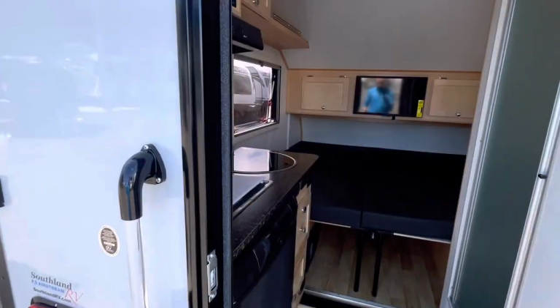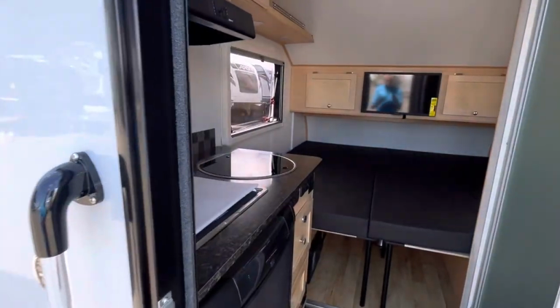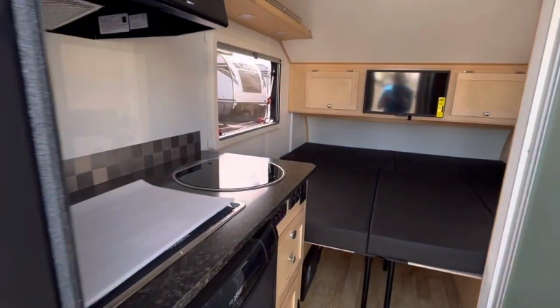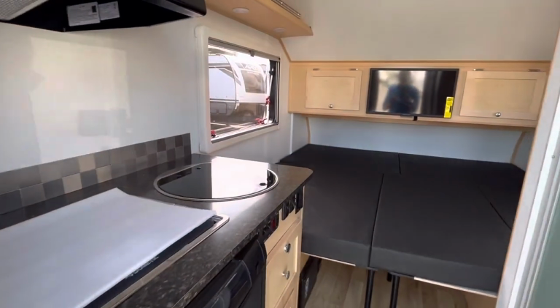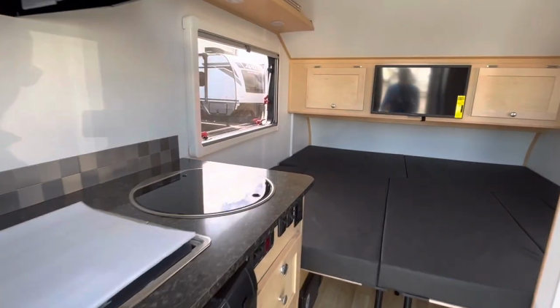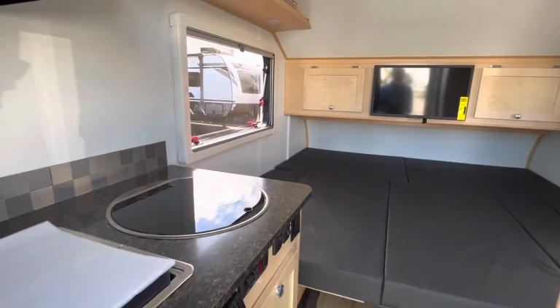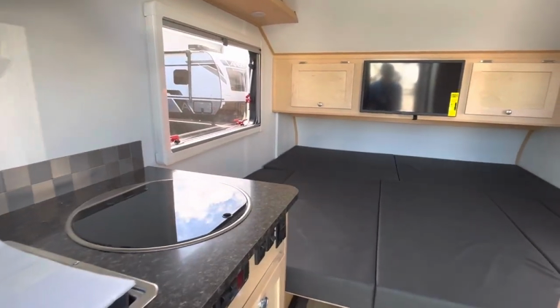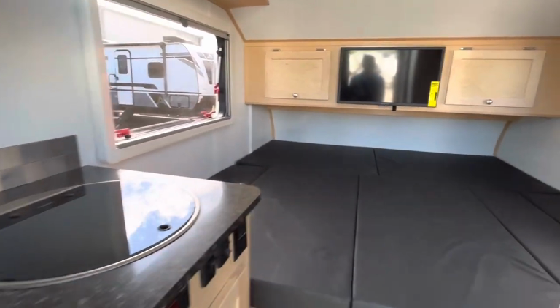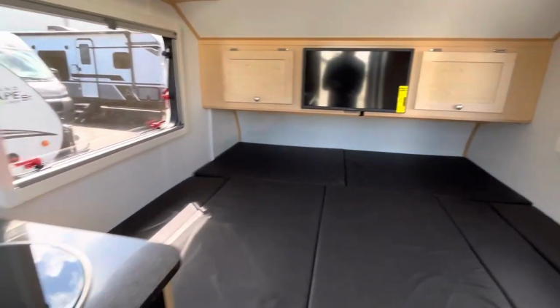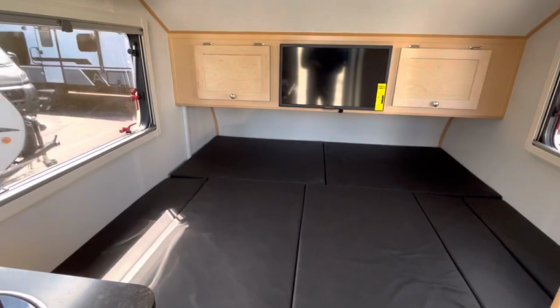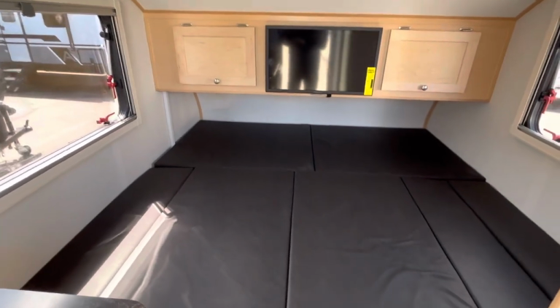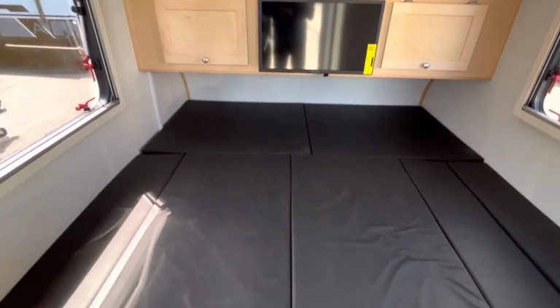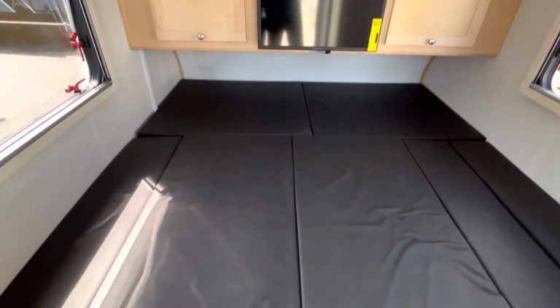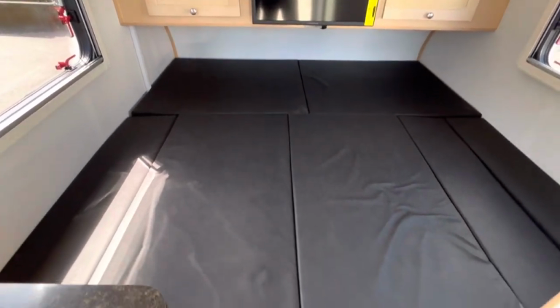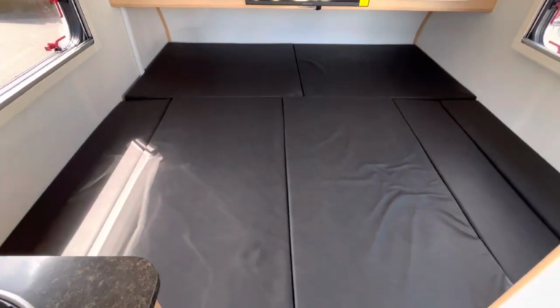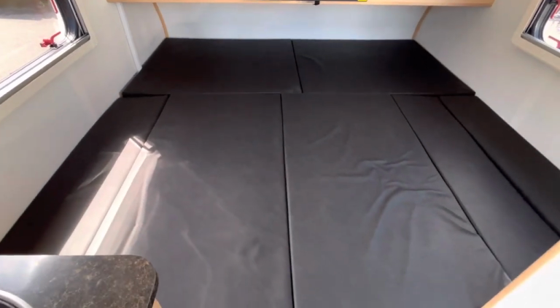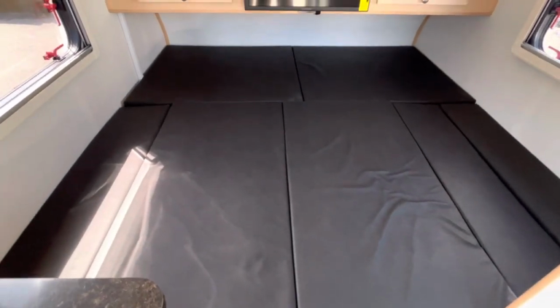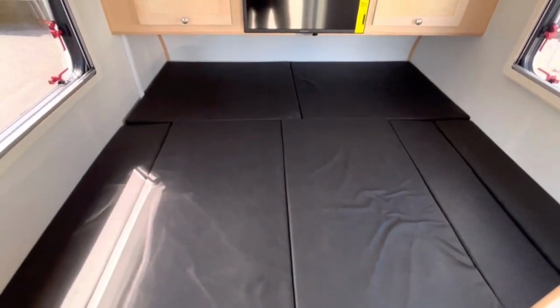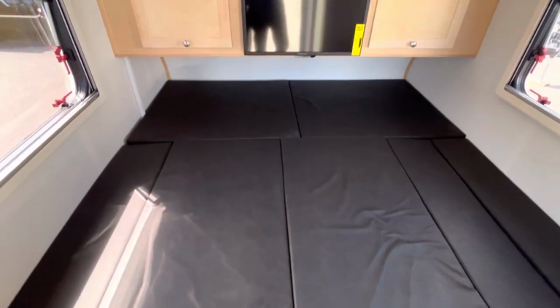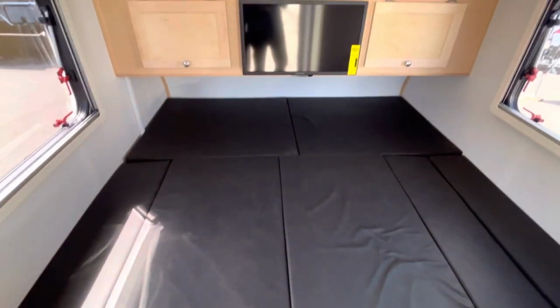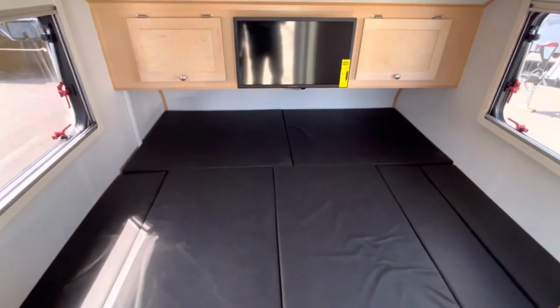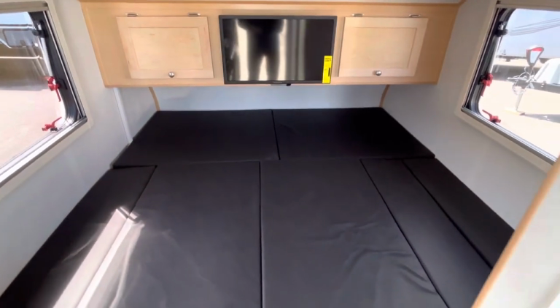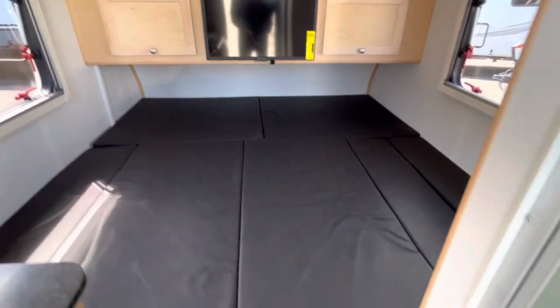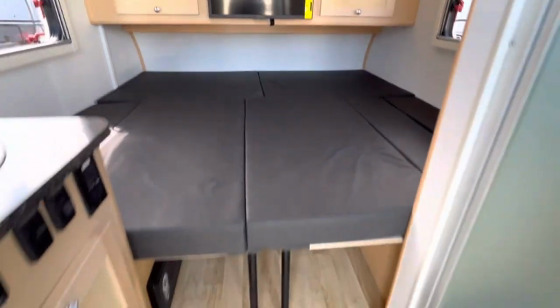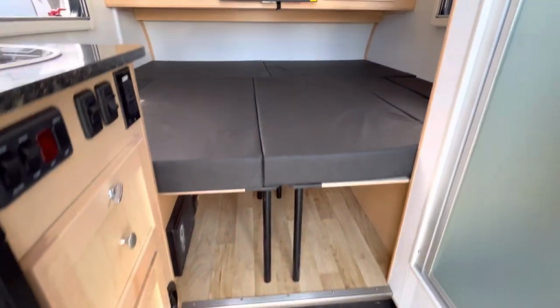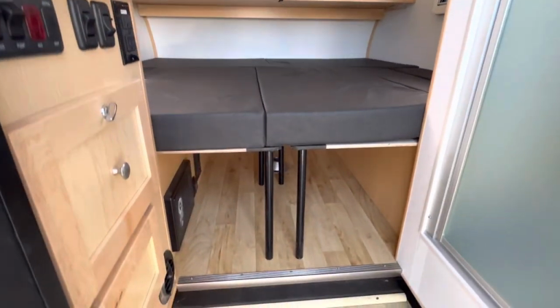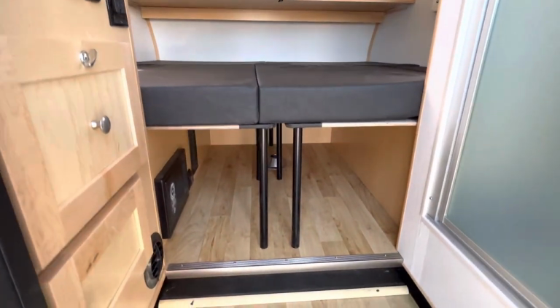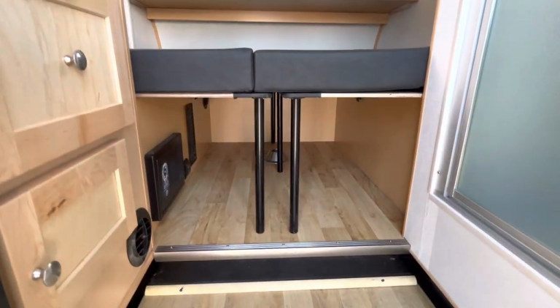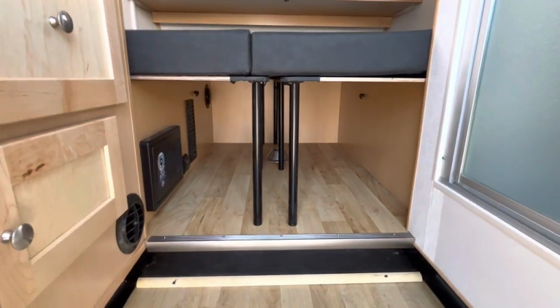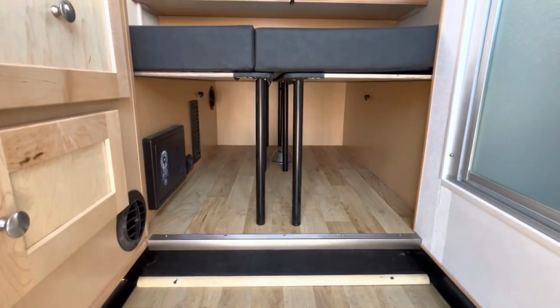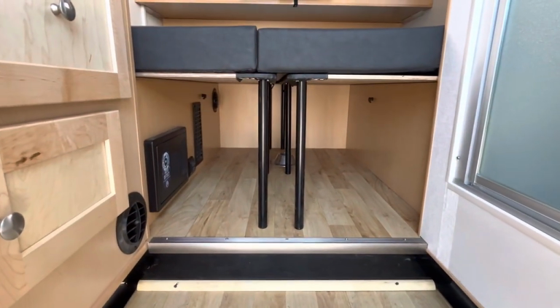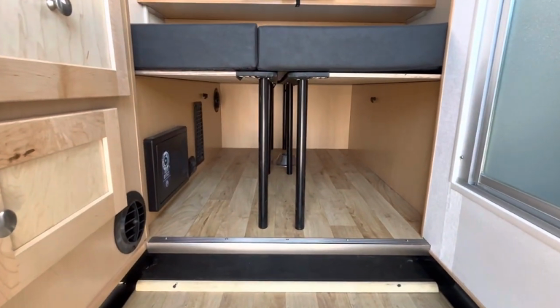Here is the bed made up — it's a 77 by 72 inch bed. When it is down there is also plenty of room for storage underneath as well.